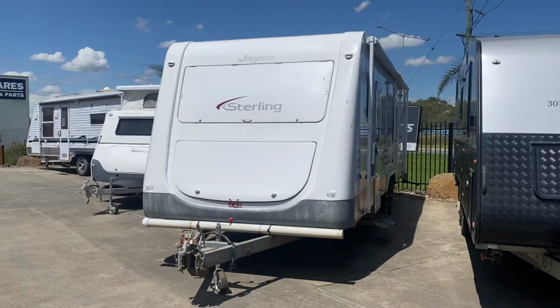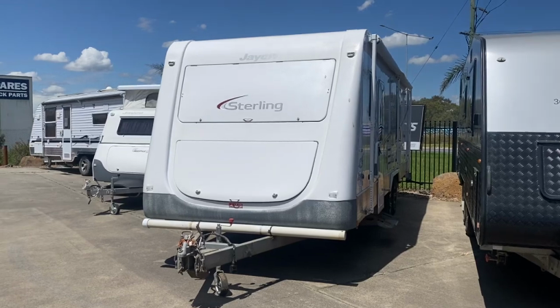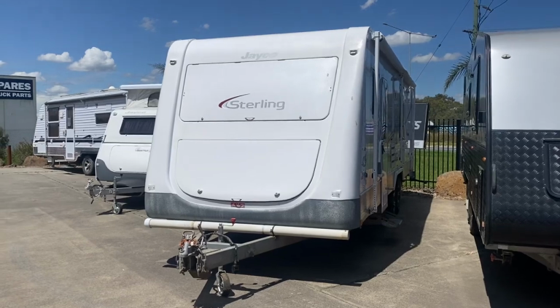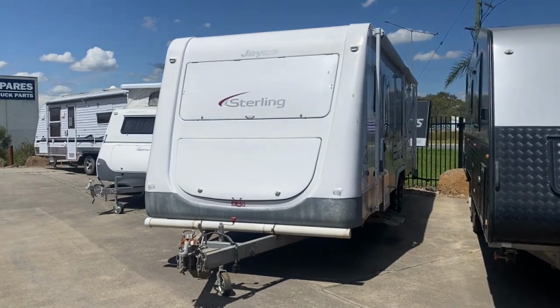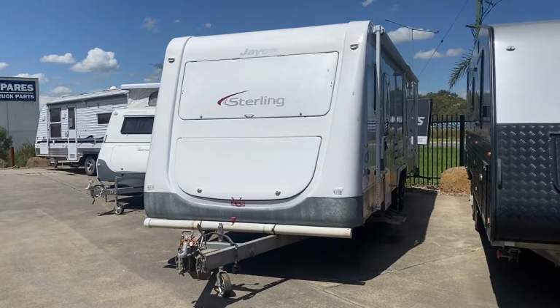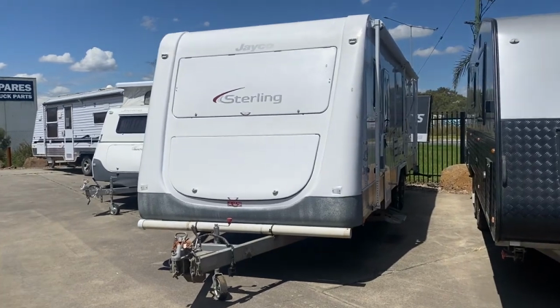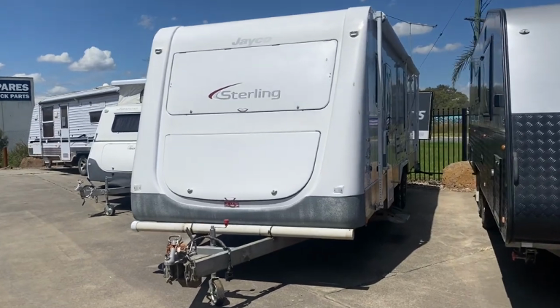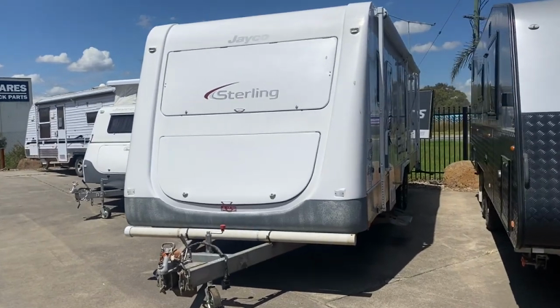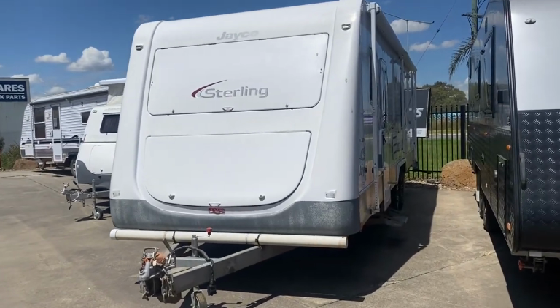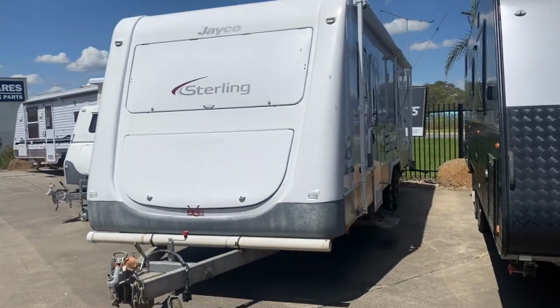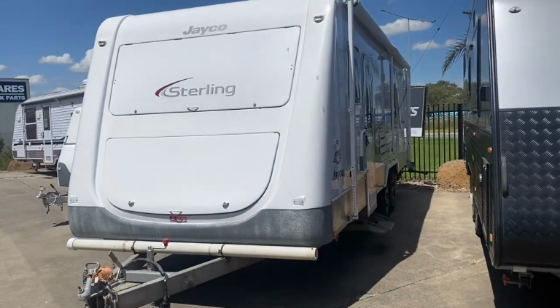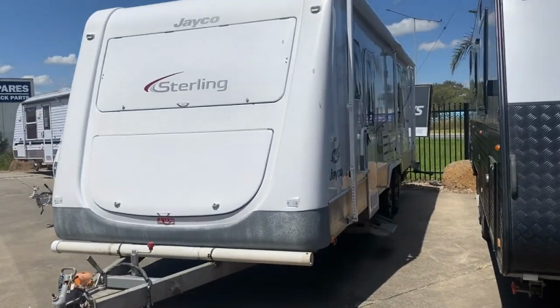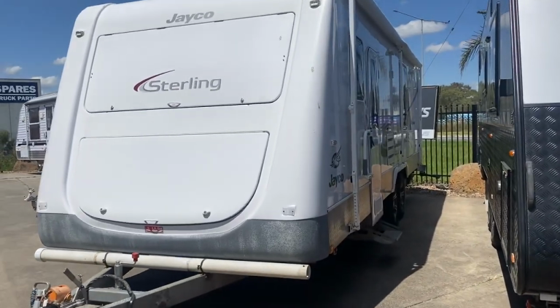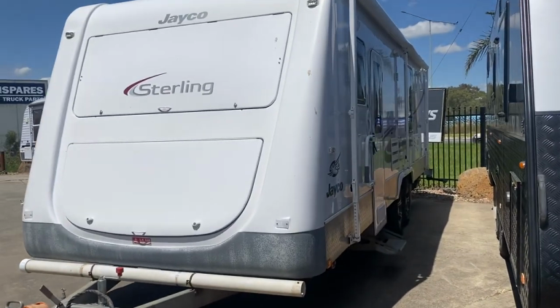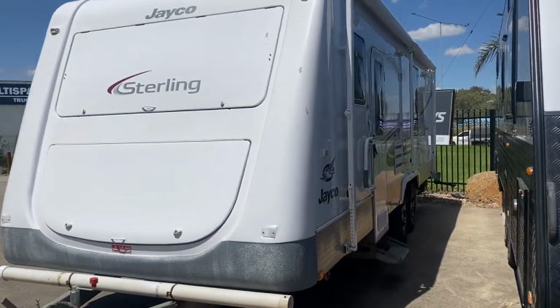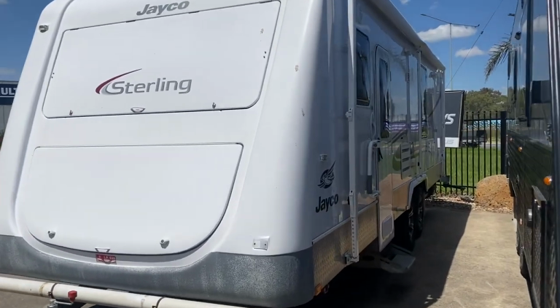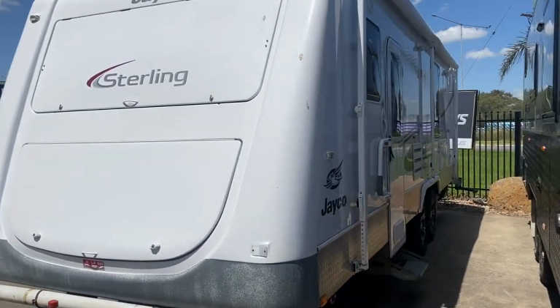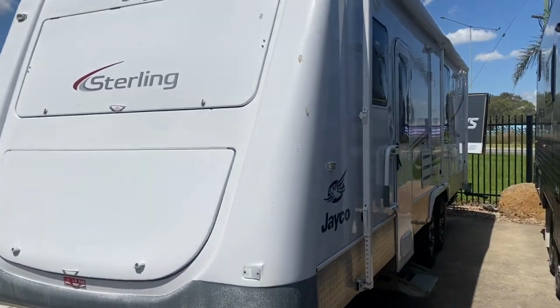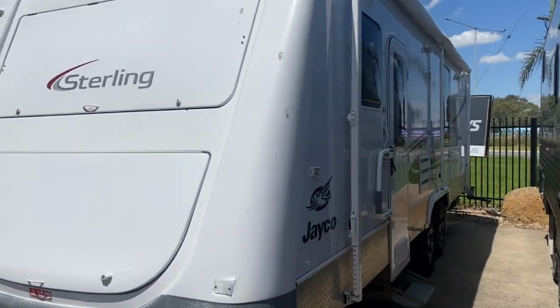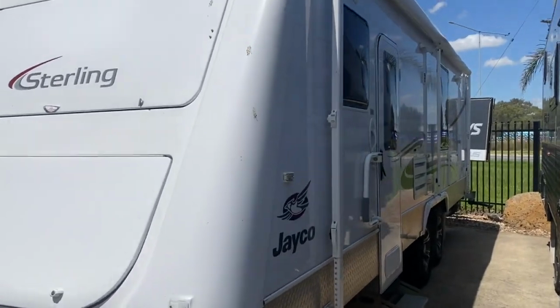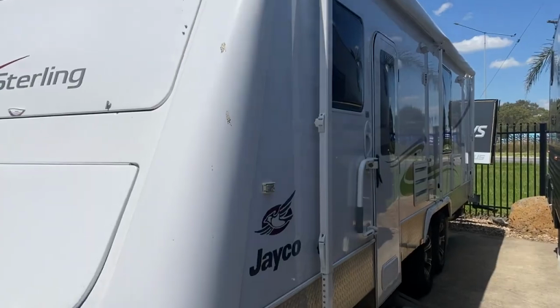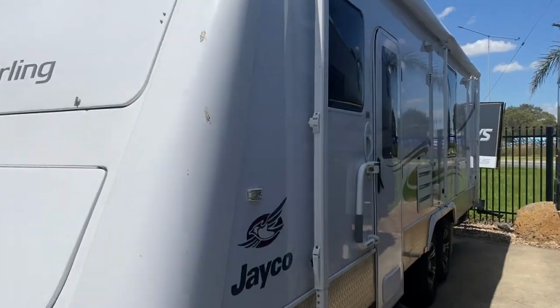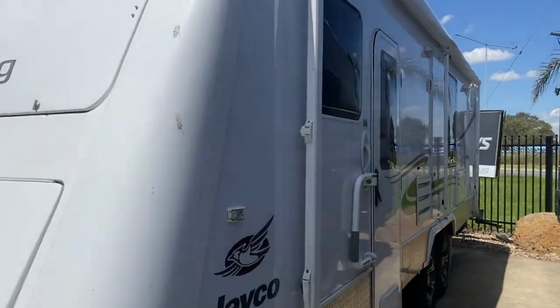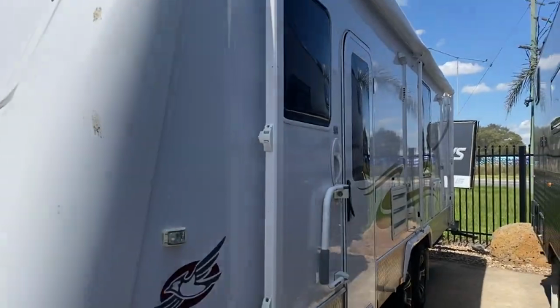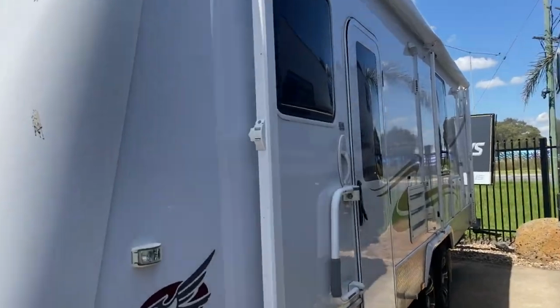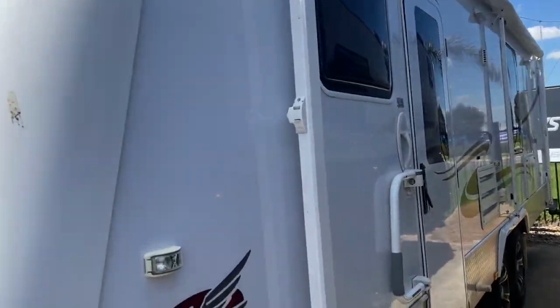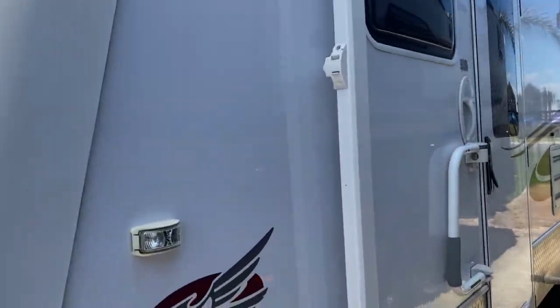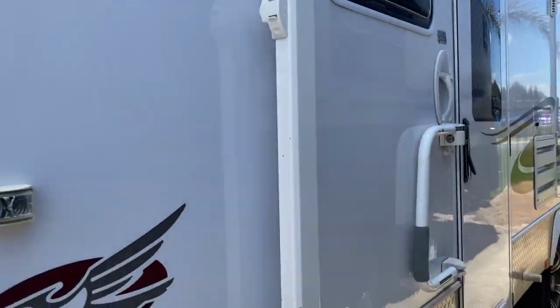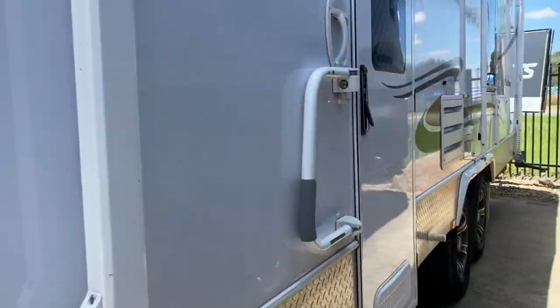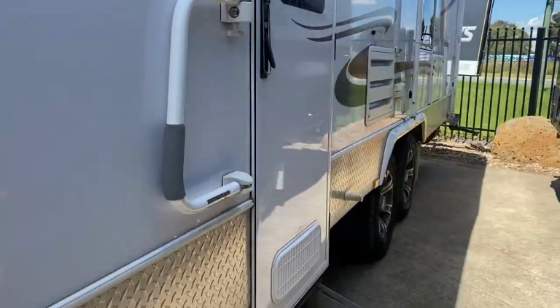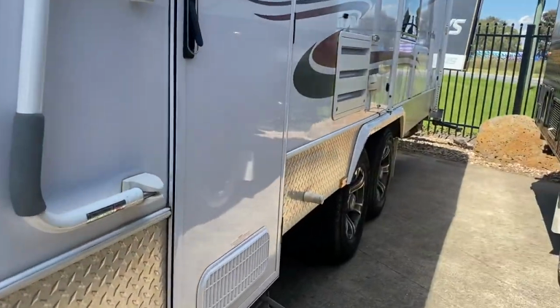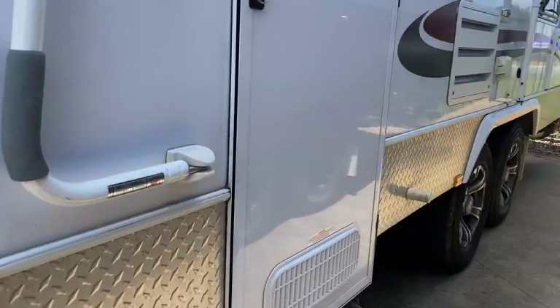So here we have the 2011 Jayco Stirling slide-out. Great layout, still in really really good condition.